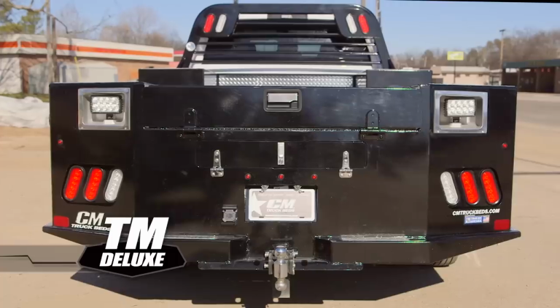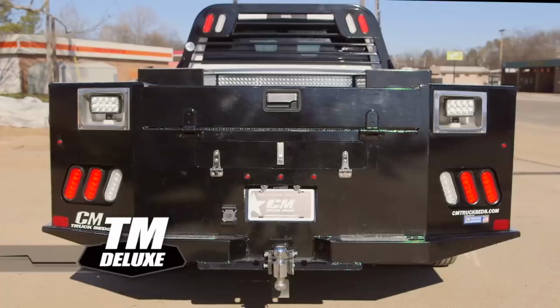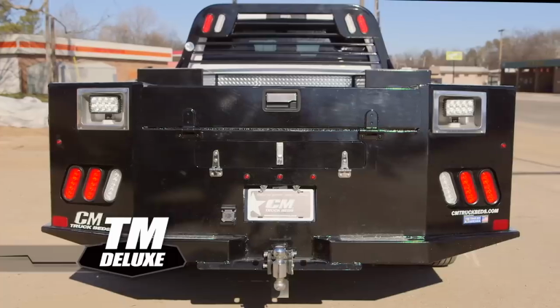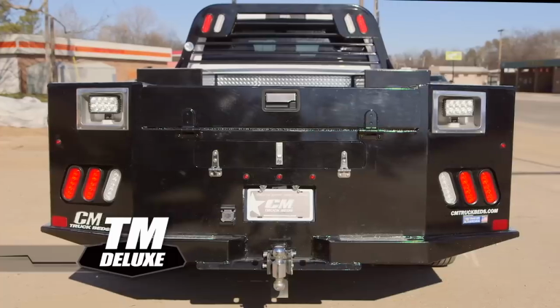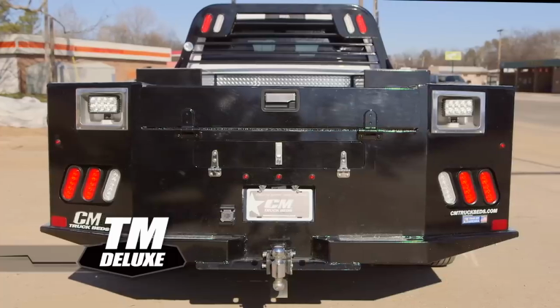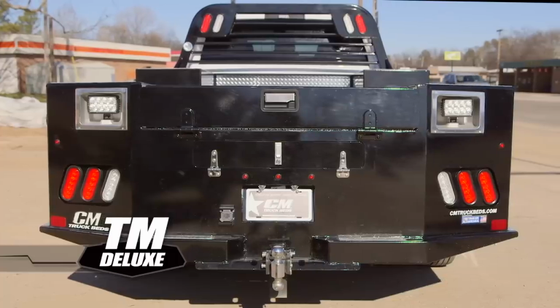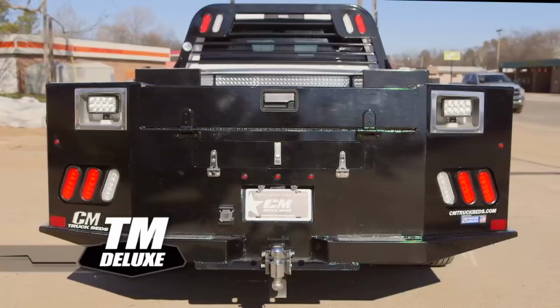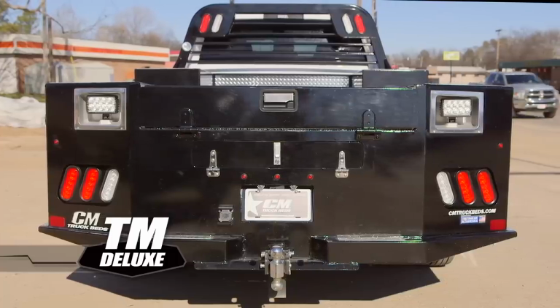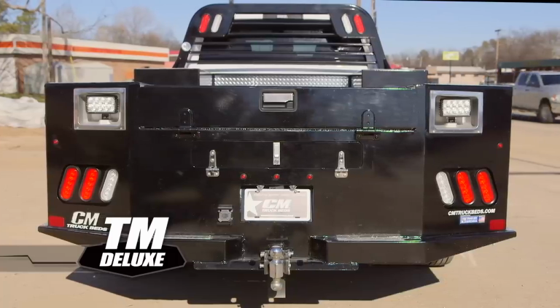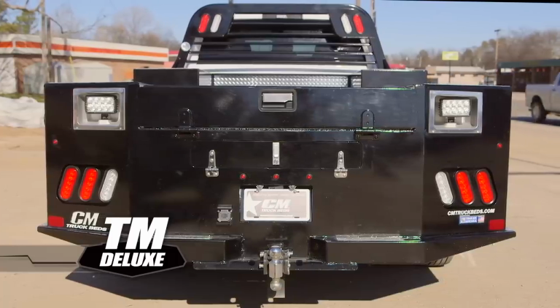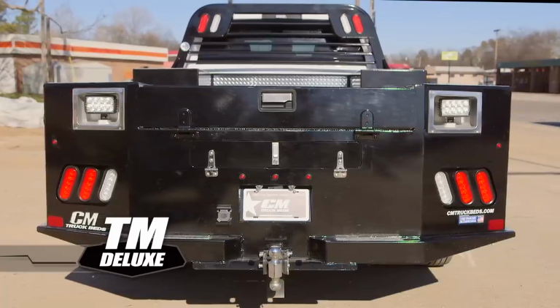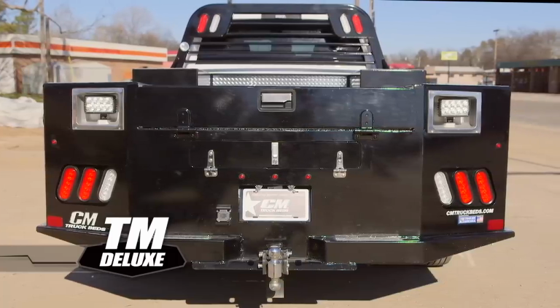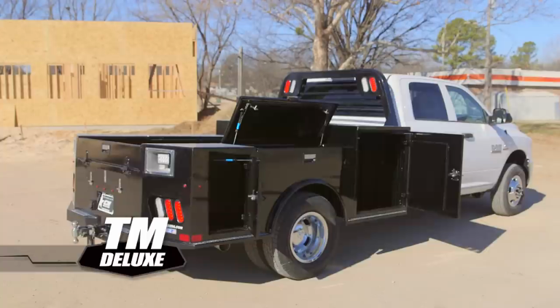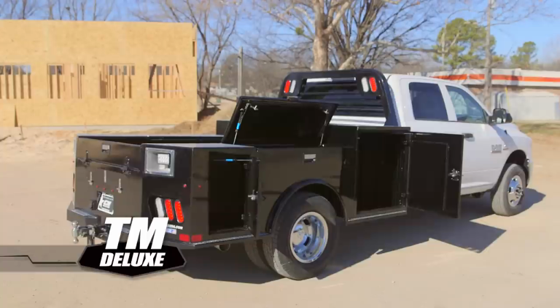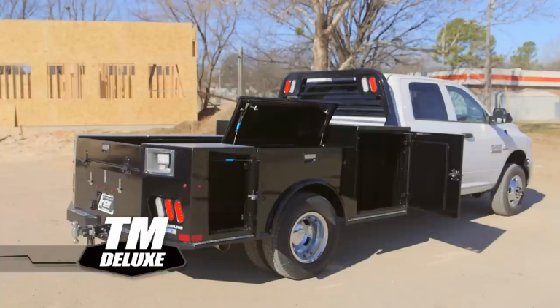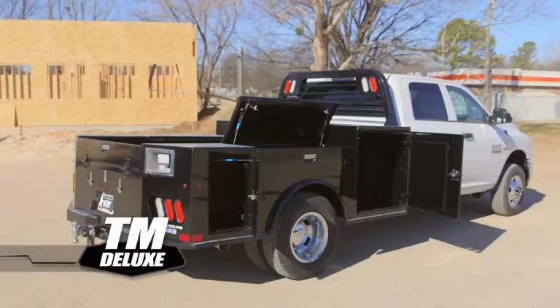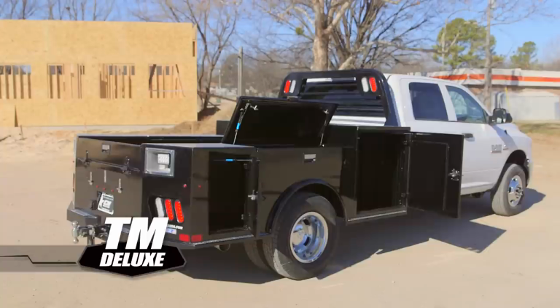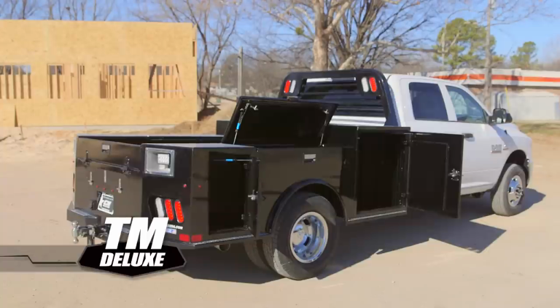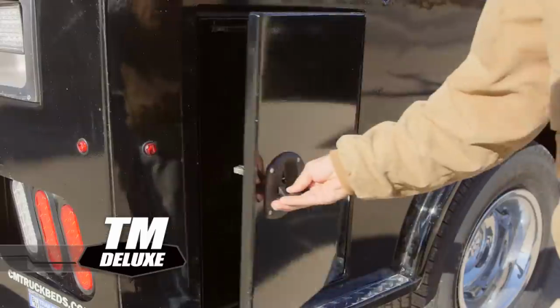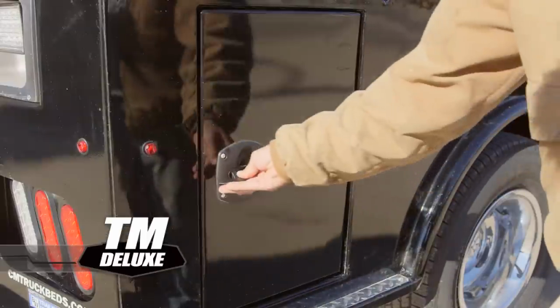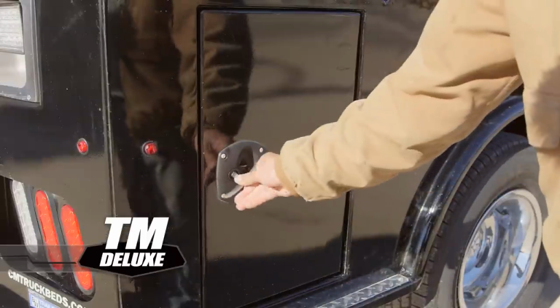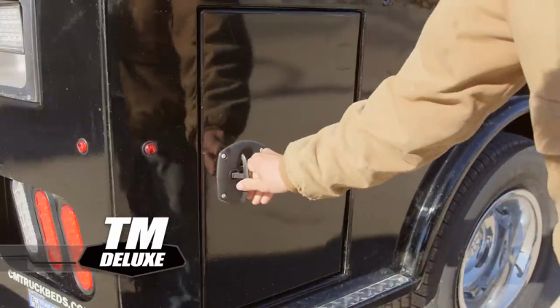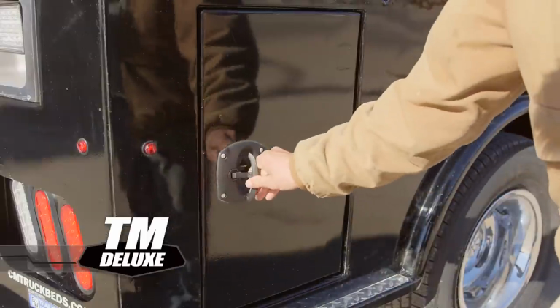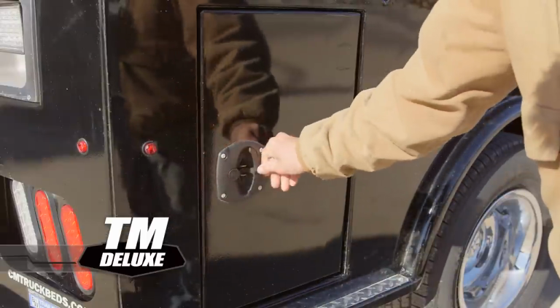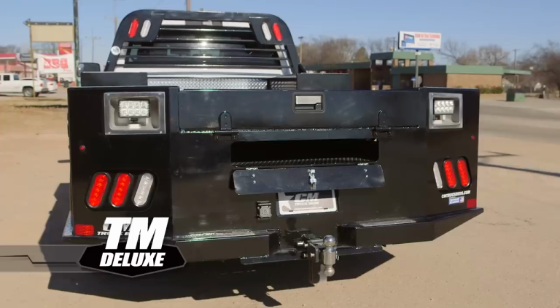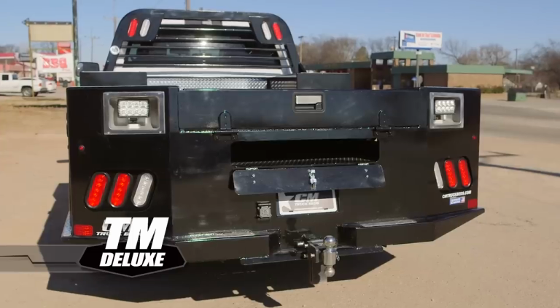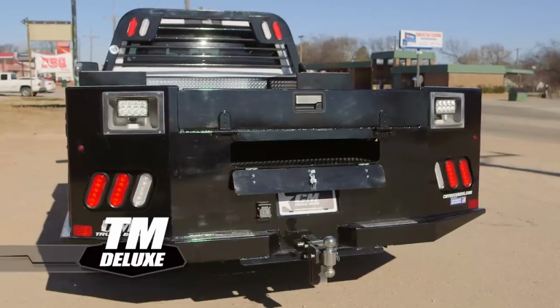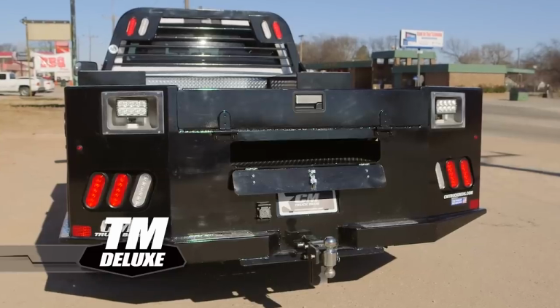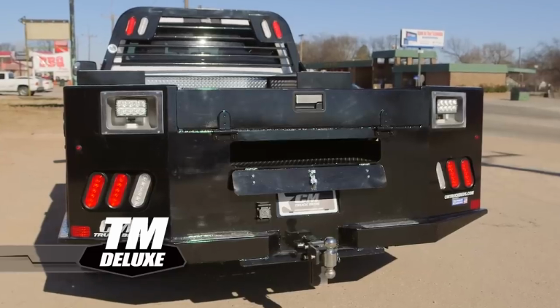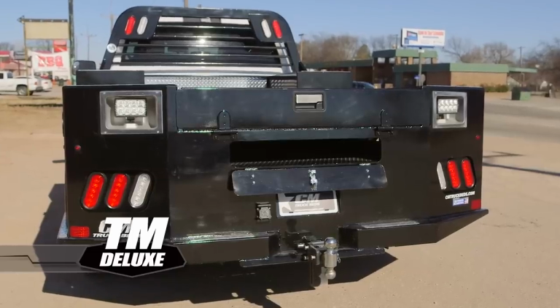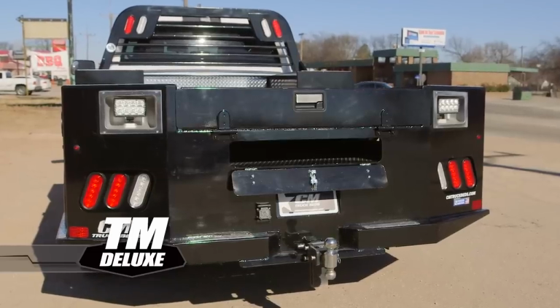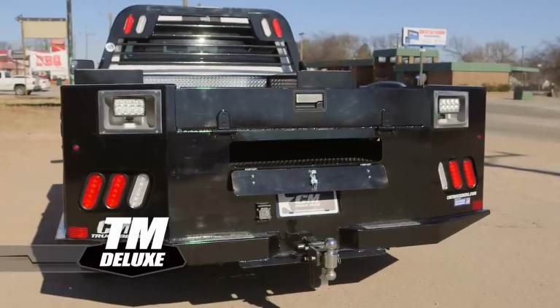This bed comes ready to work and features work lights, 6 lockable toolboxes, including tall rear boxes and a possum belly box for extra storage.